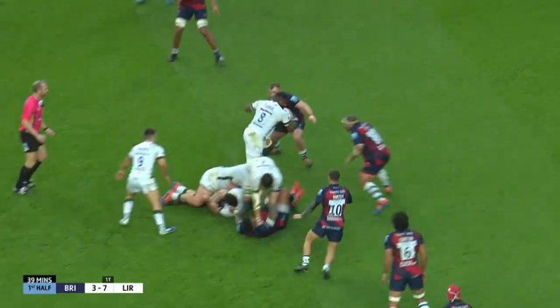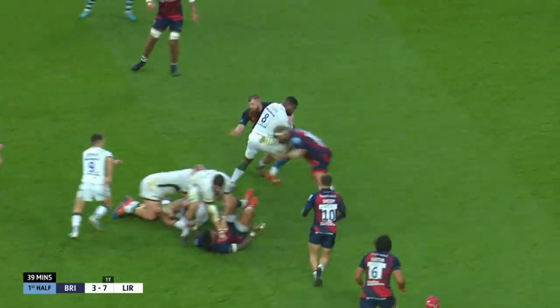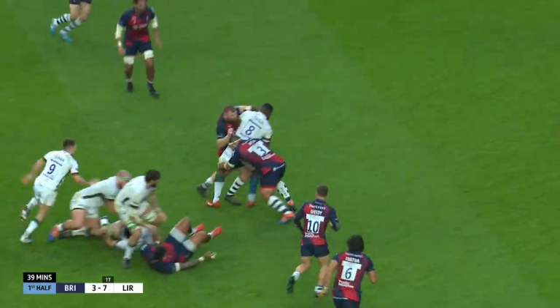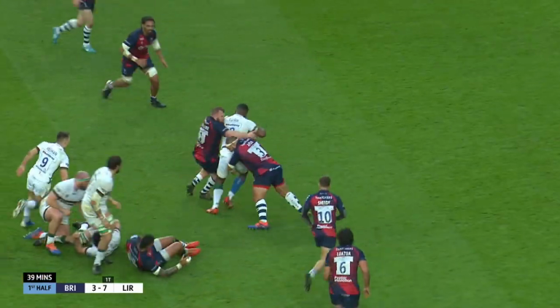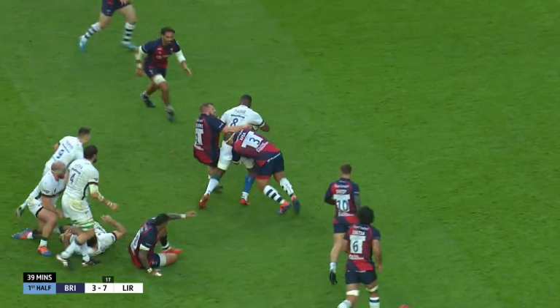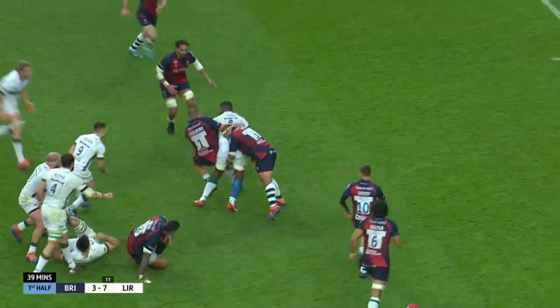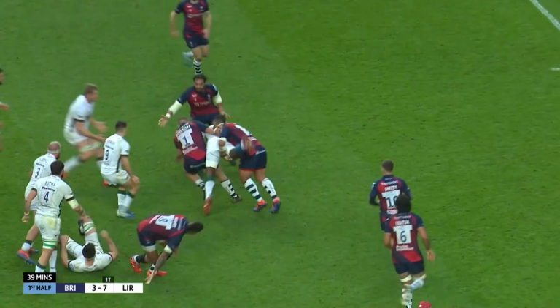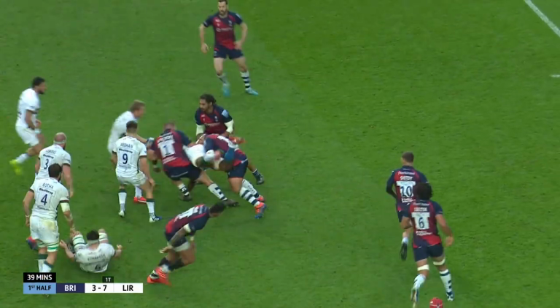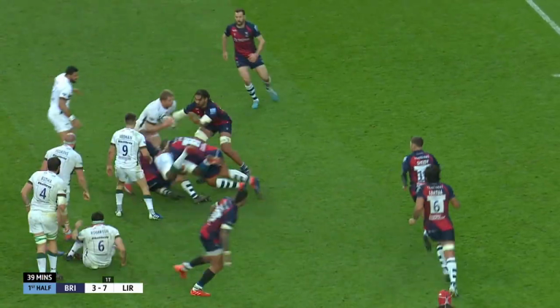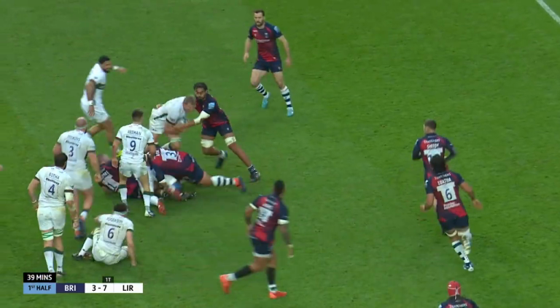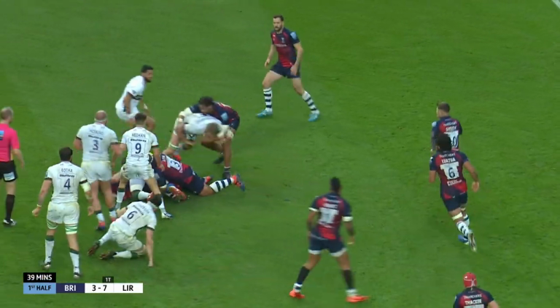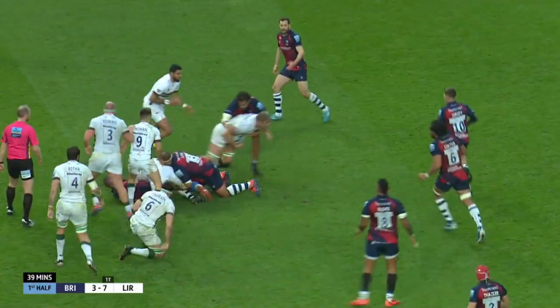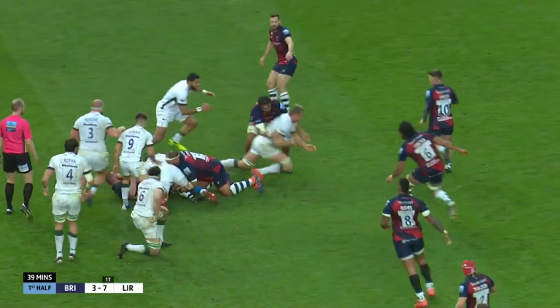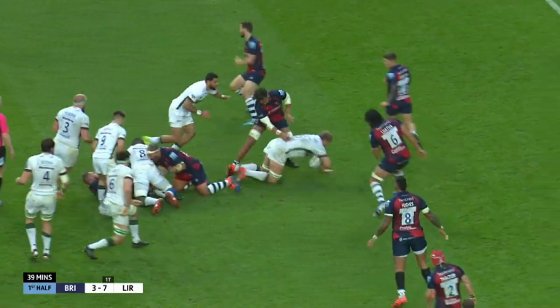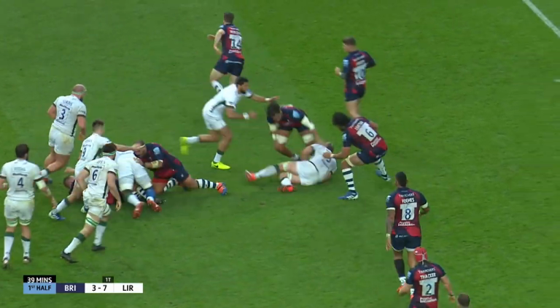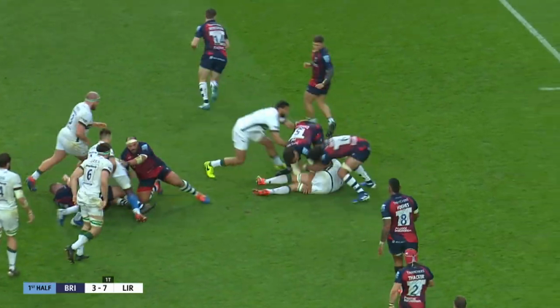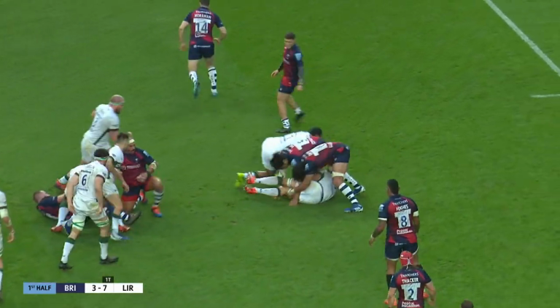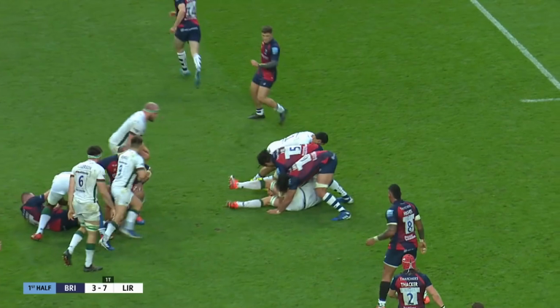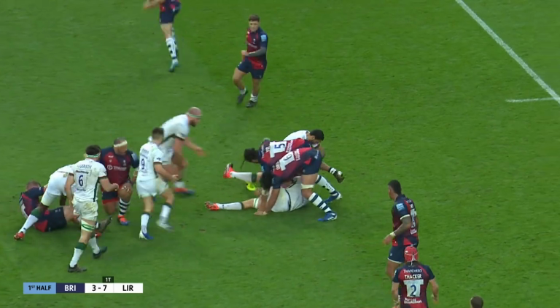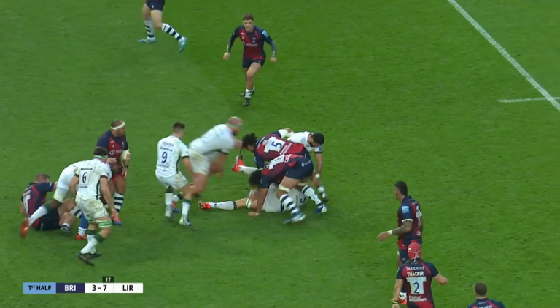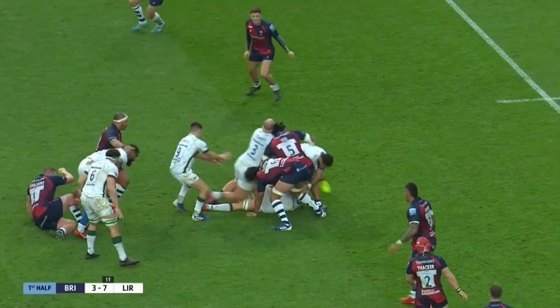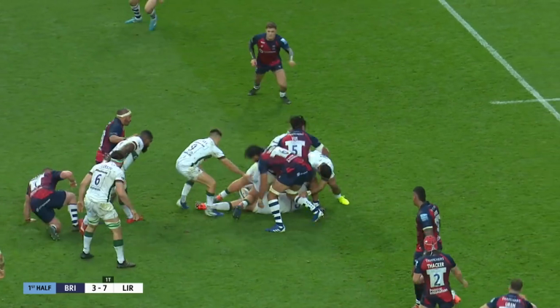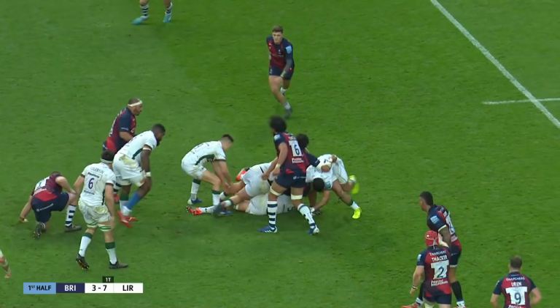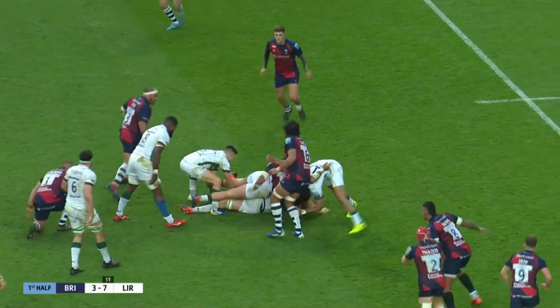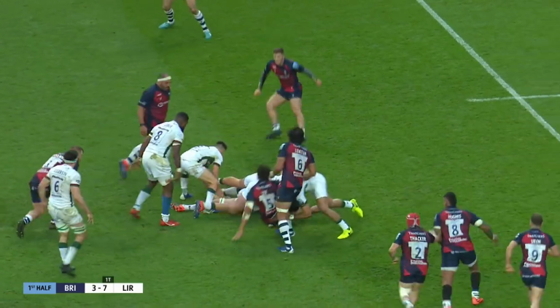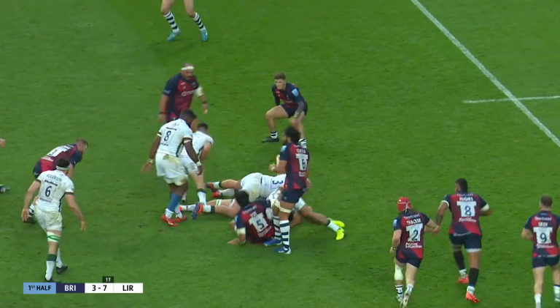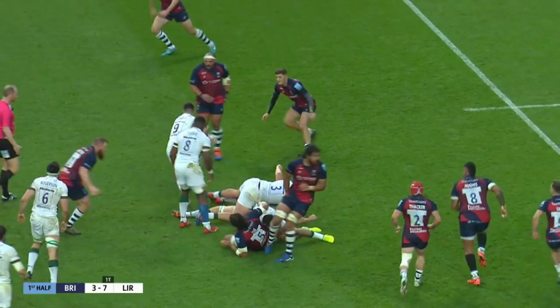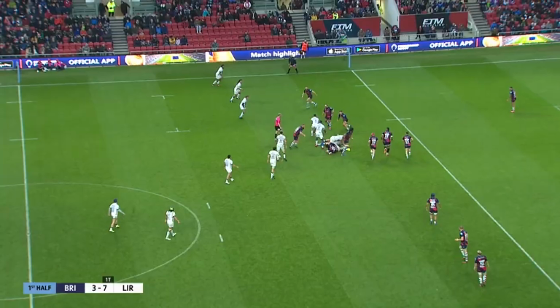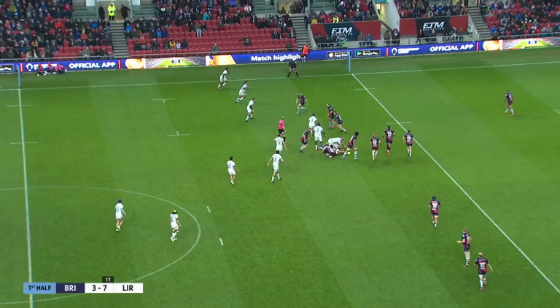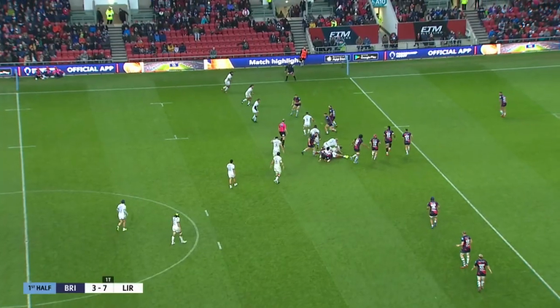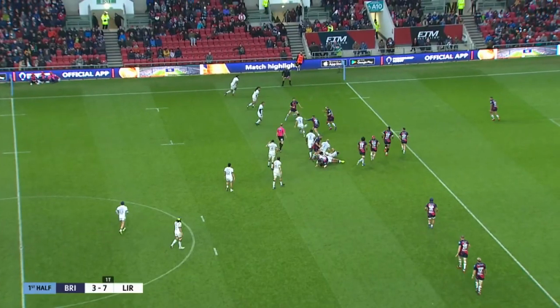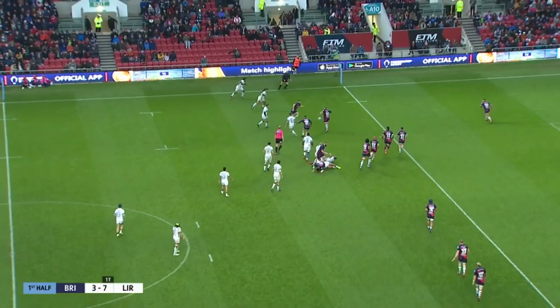Bristol just need to get themselves together. Tuisui is brought down about six metres outside of the 22.